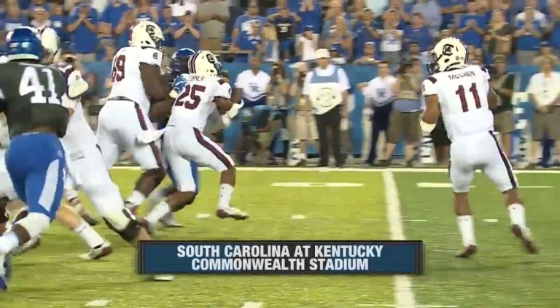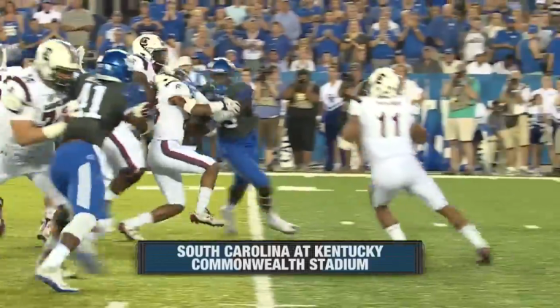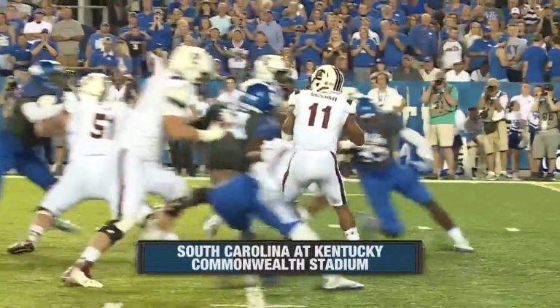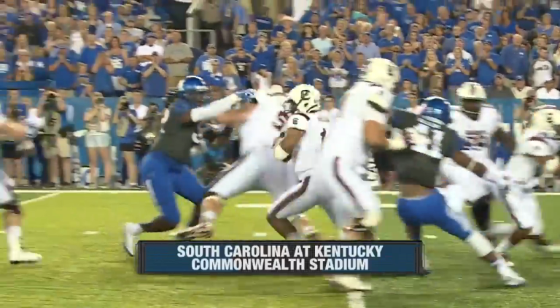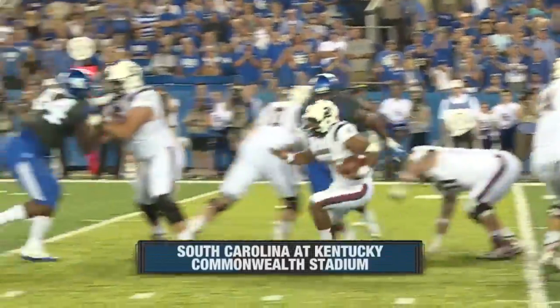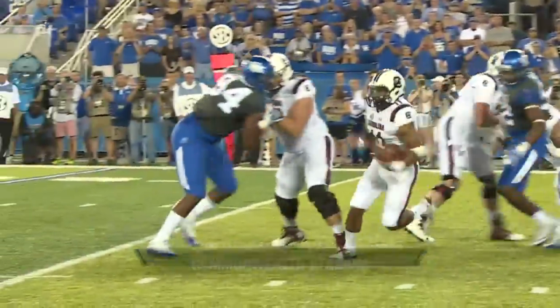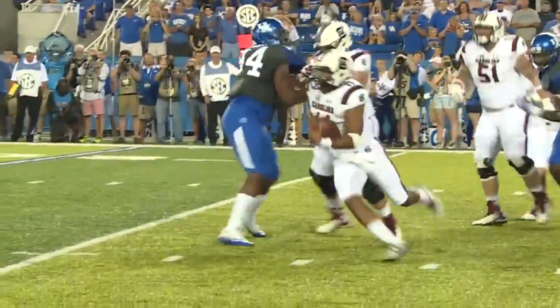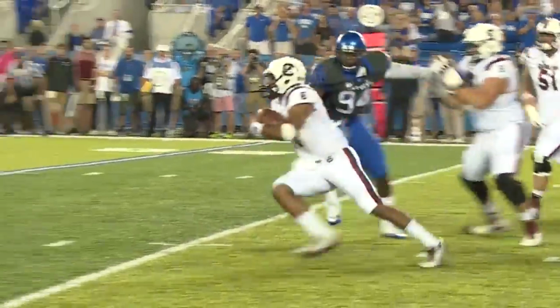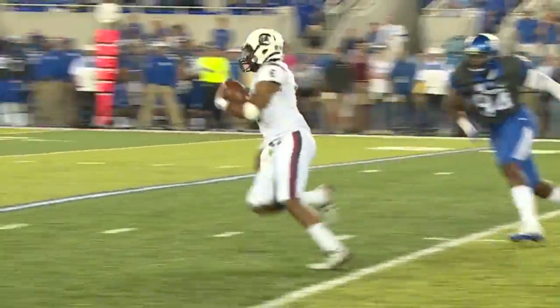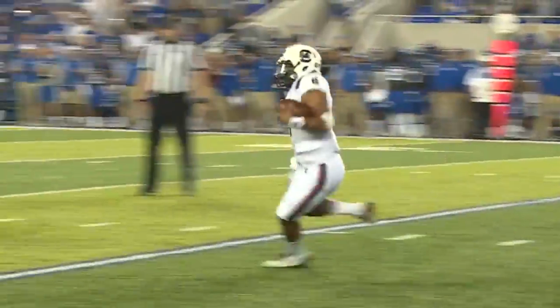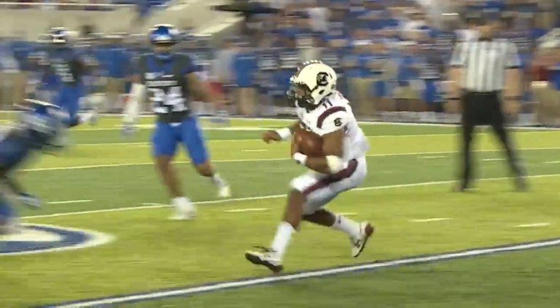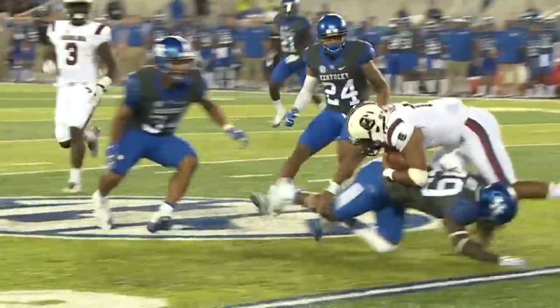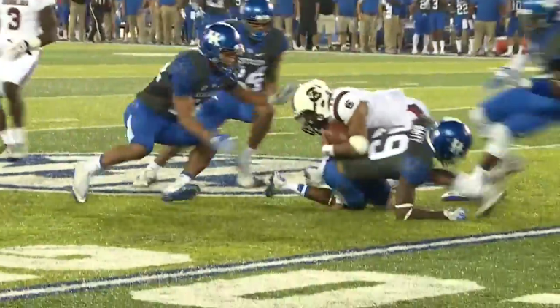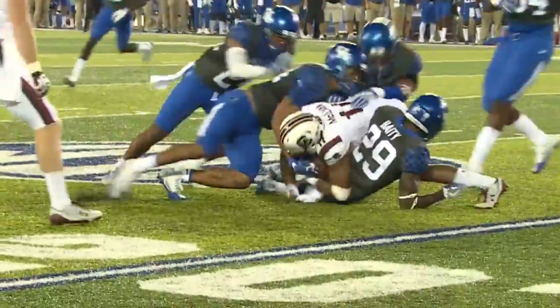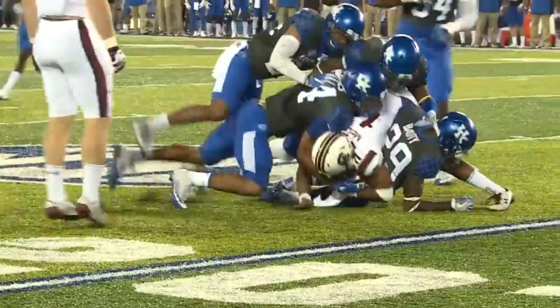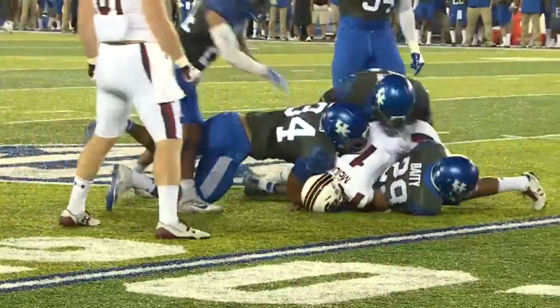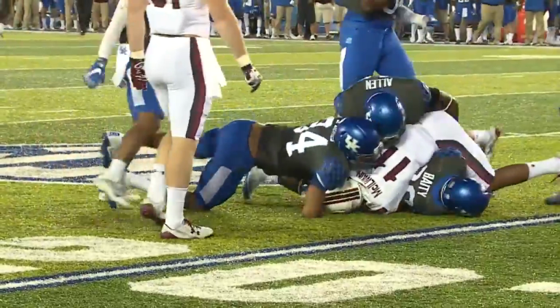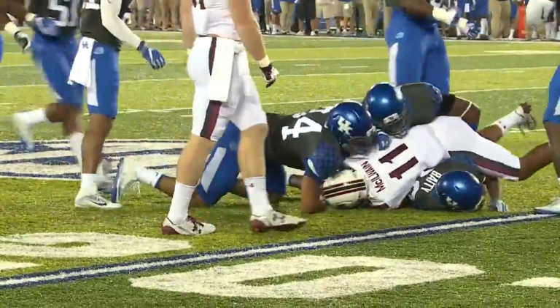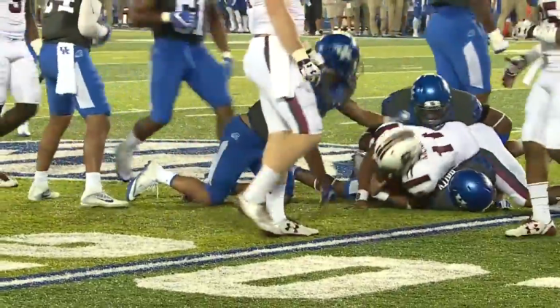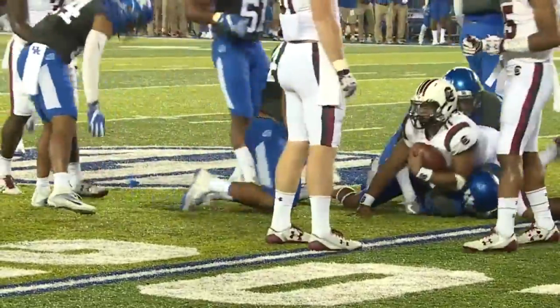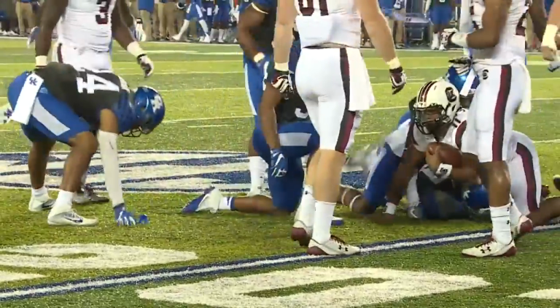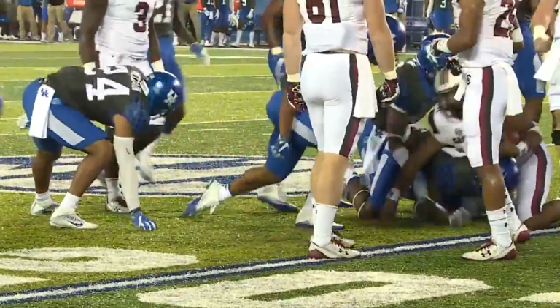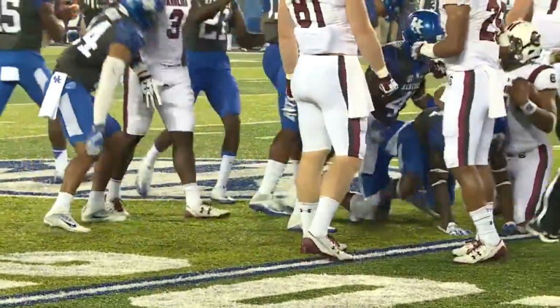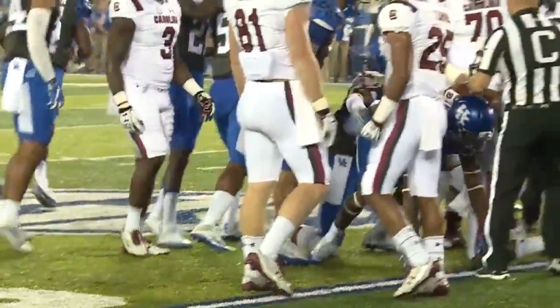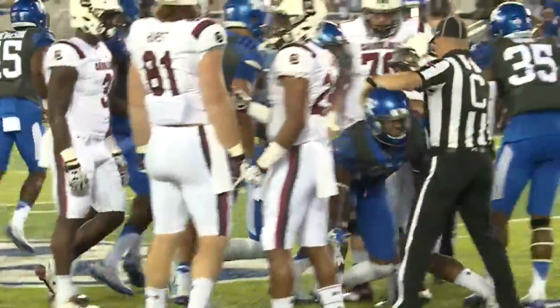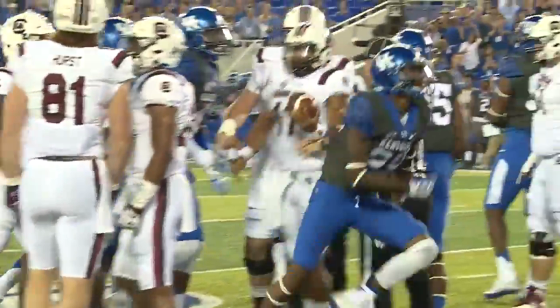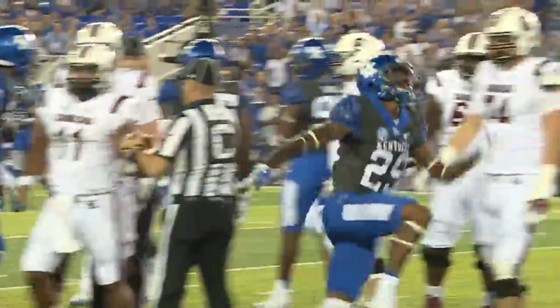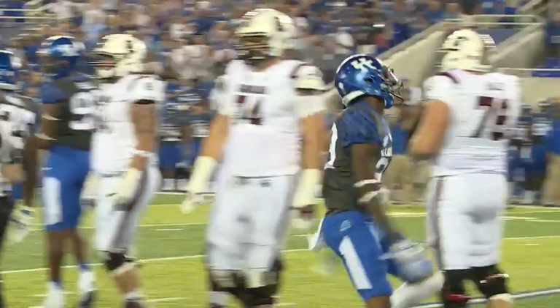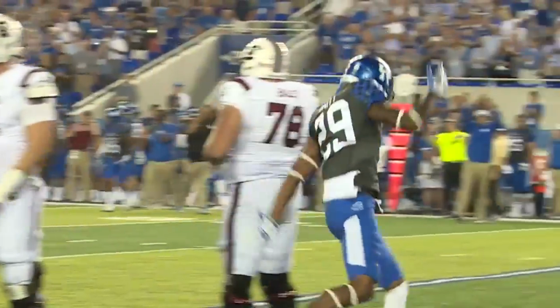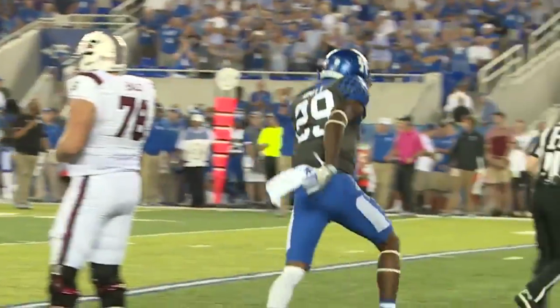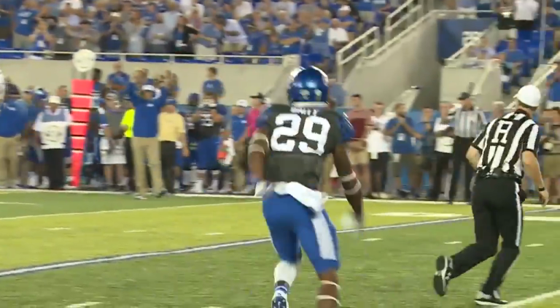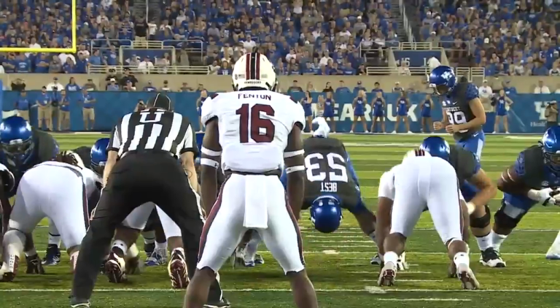Brandon McElwain tucks it and runs it. However, this was on third down and Derrick Beatty says you're not getting a first down. Most of this game early was like this — there's not much going either way.